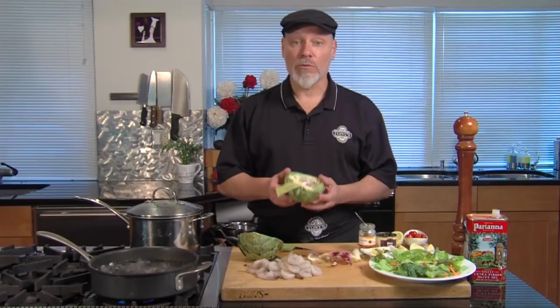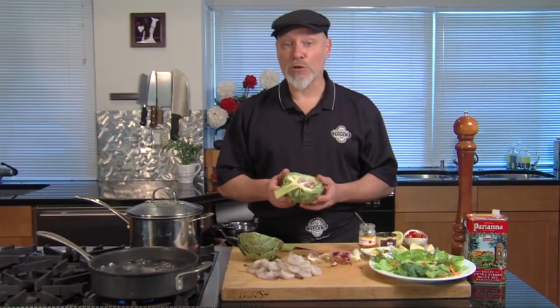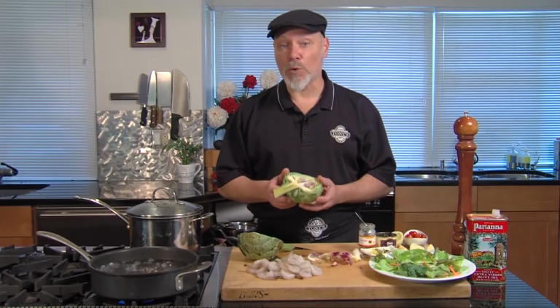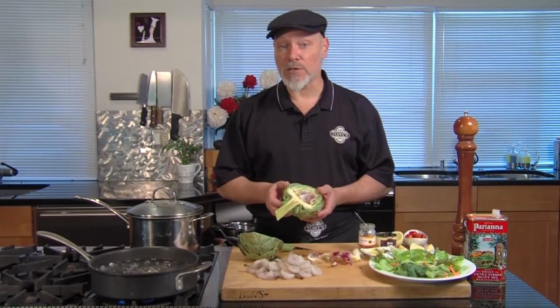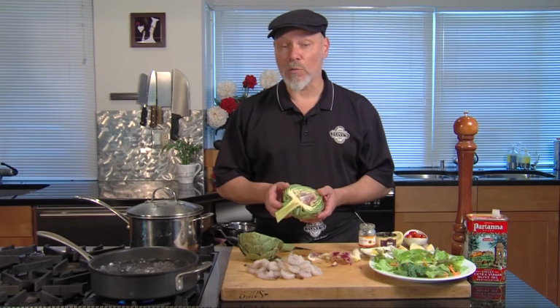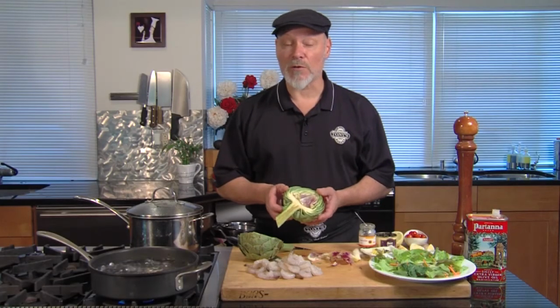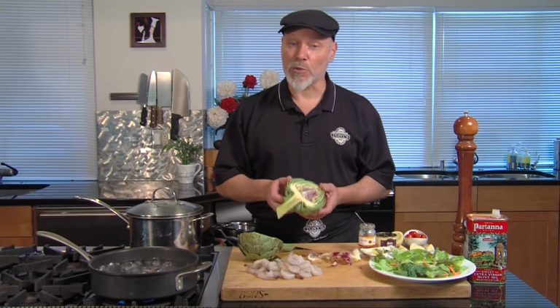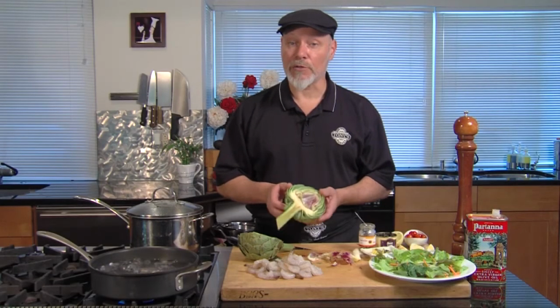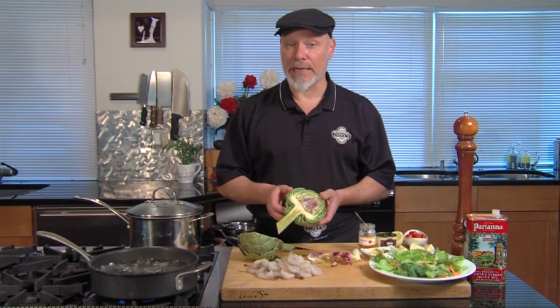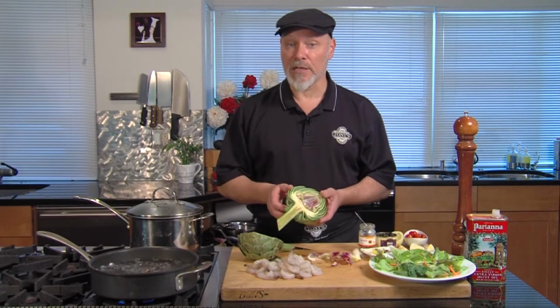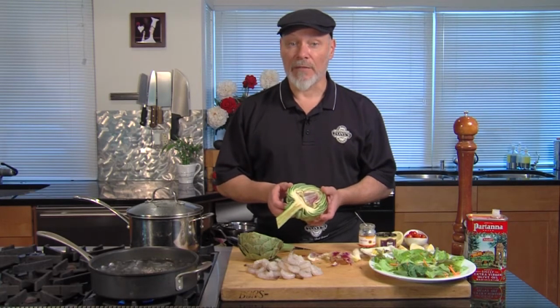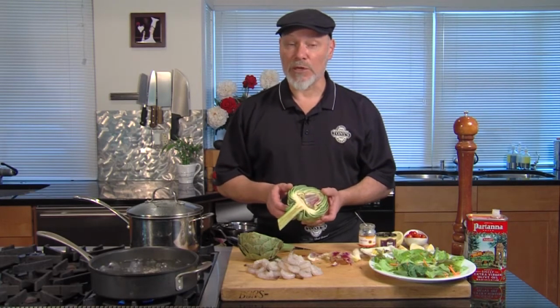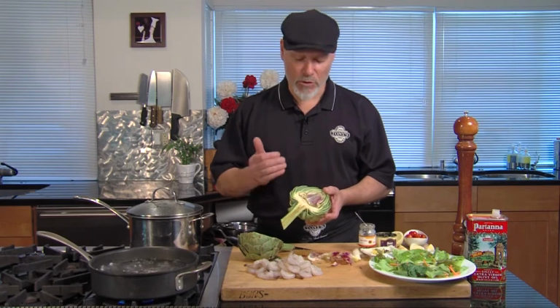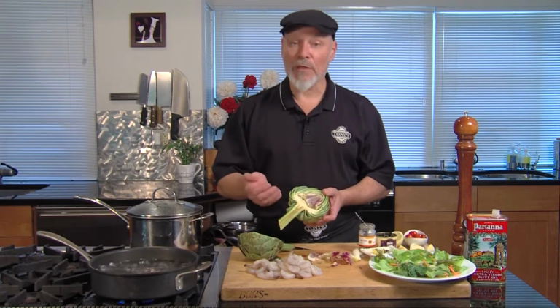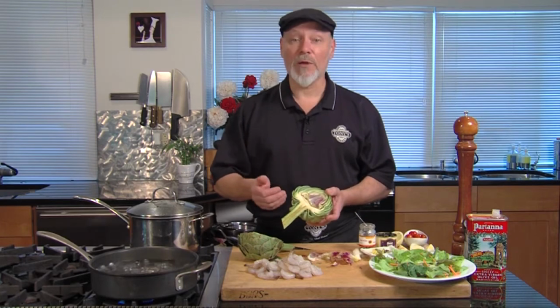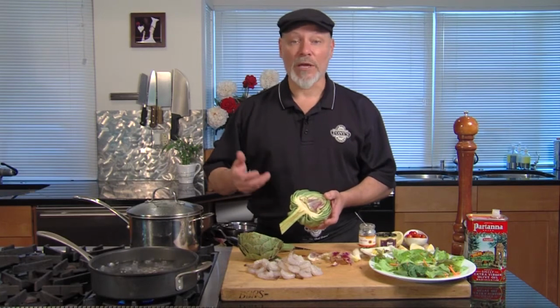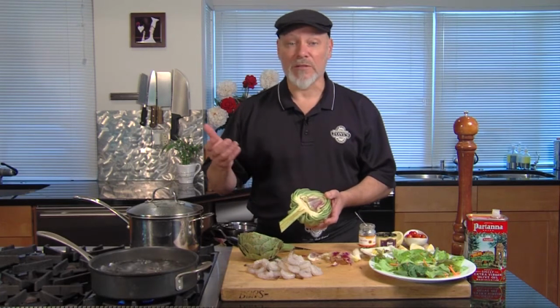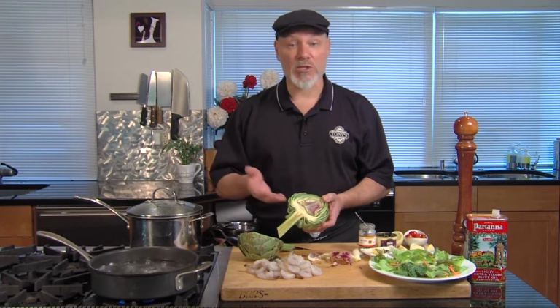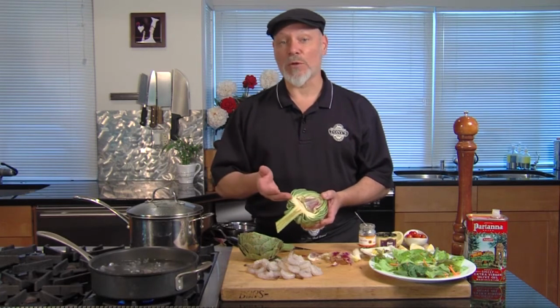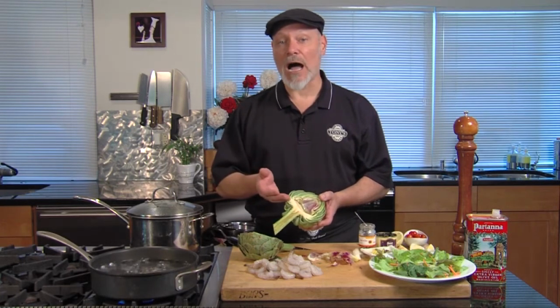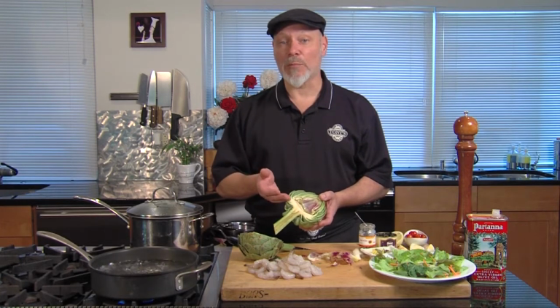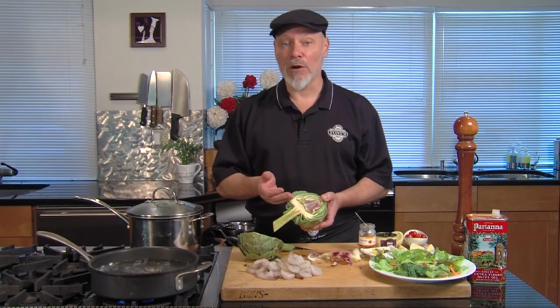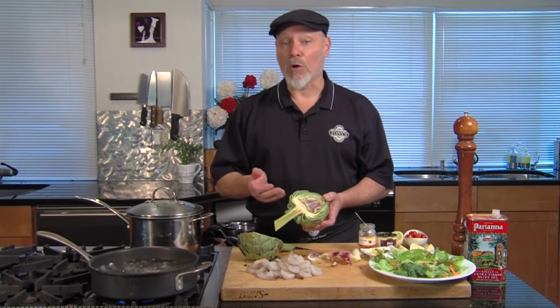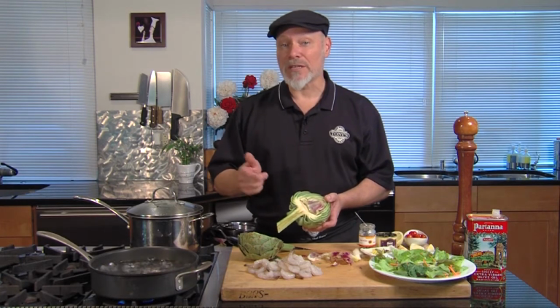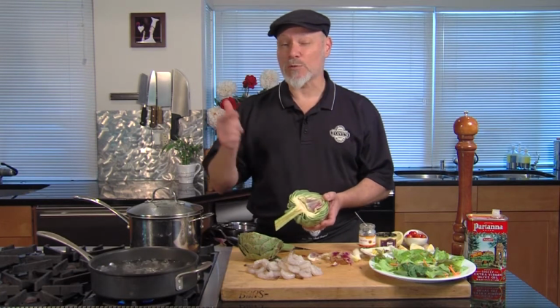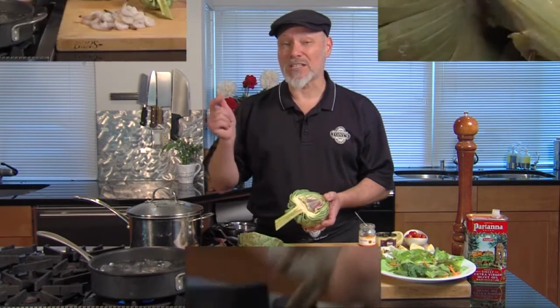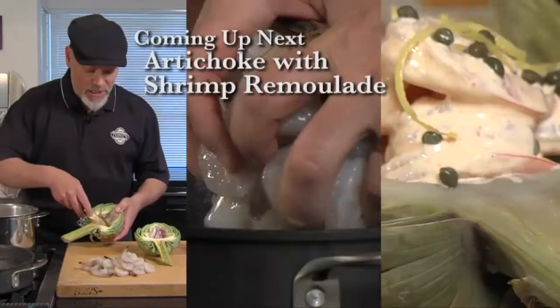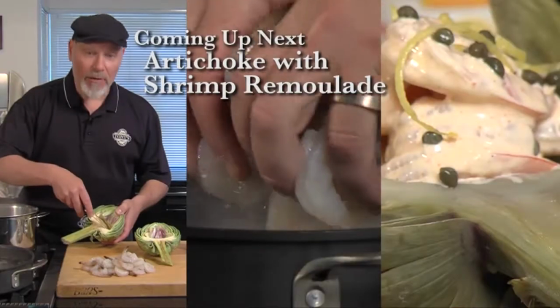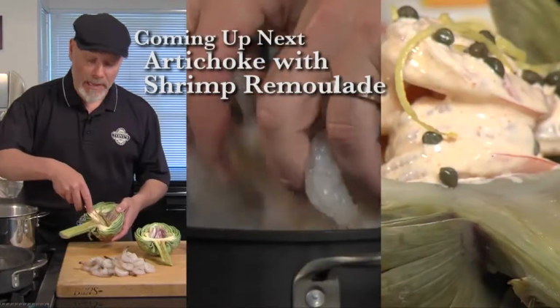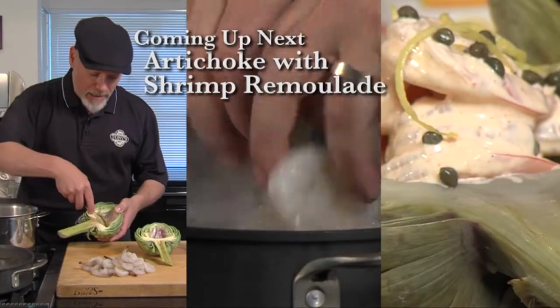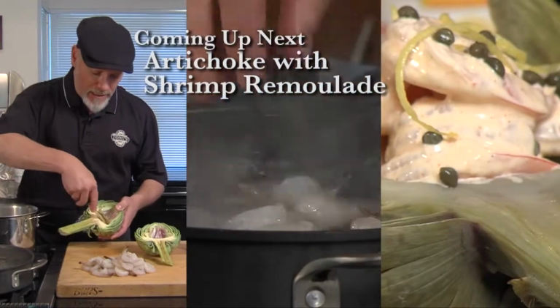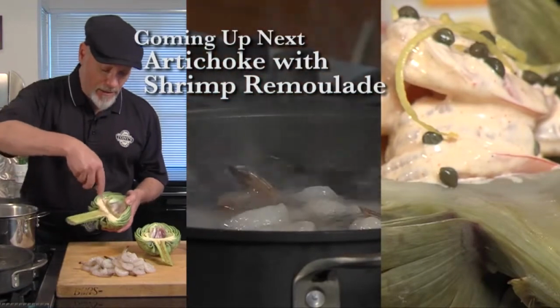These will cook in boiling salted water for about 20 or 30 minutes. And then we can grill them, we can serve them hot with butter, or in this case we're going to stuff it with shrimp remoulade. So stay right there.